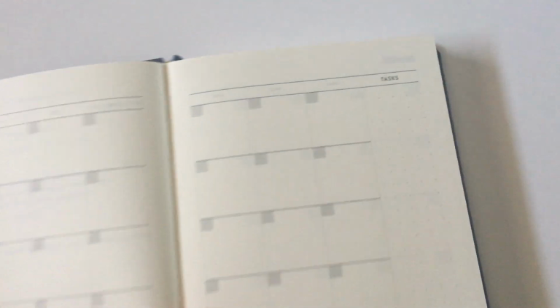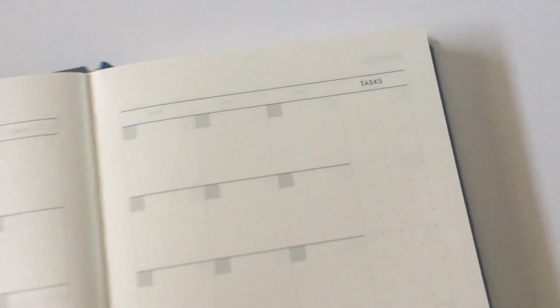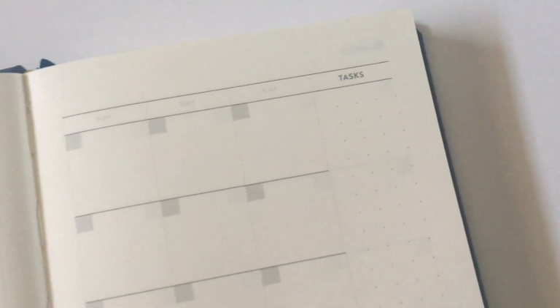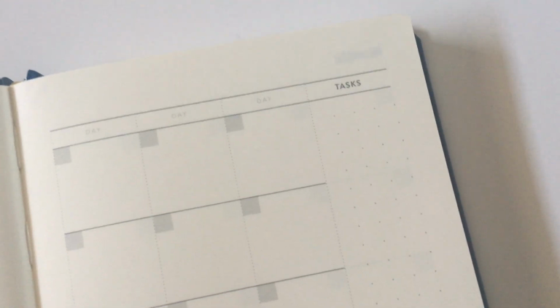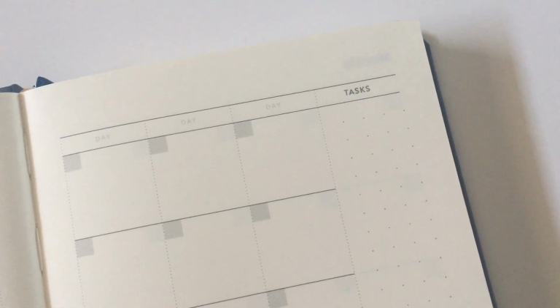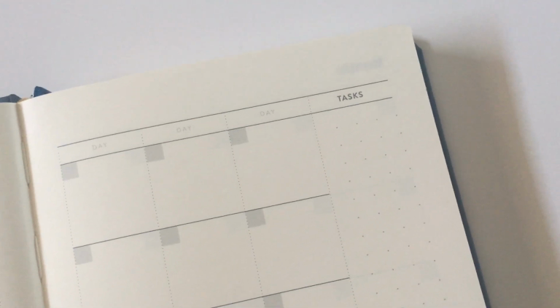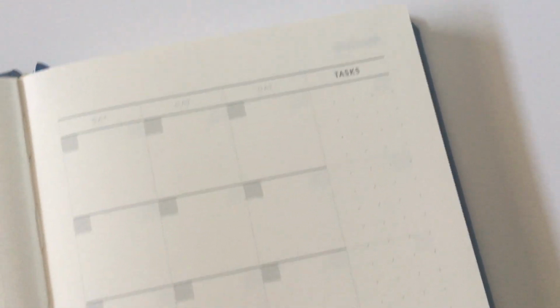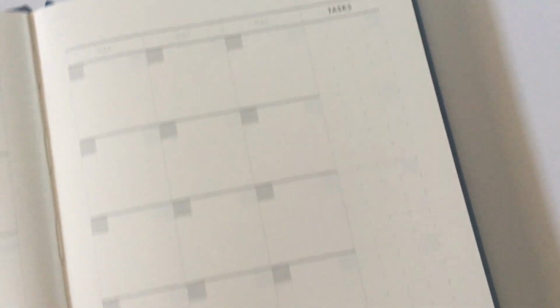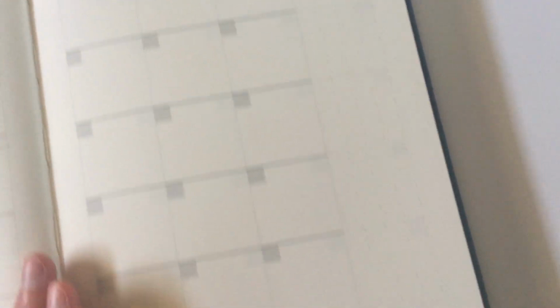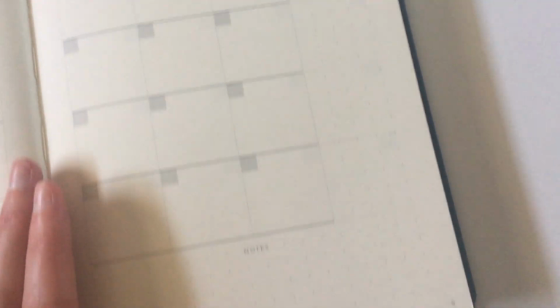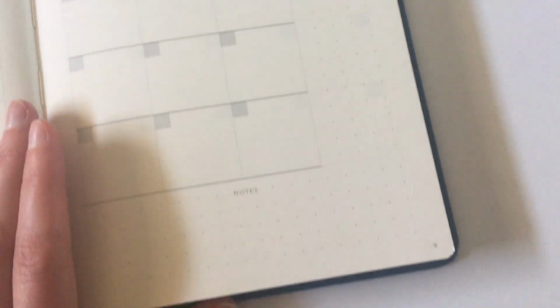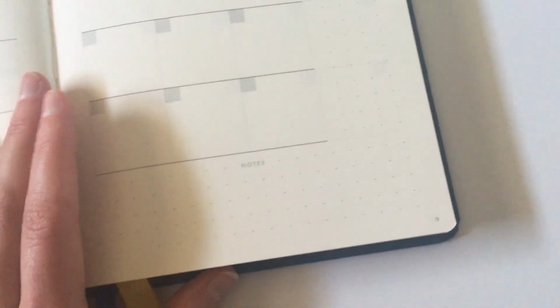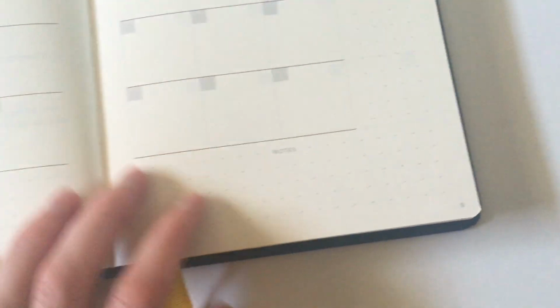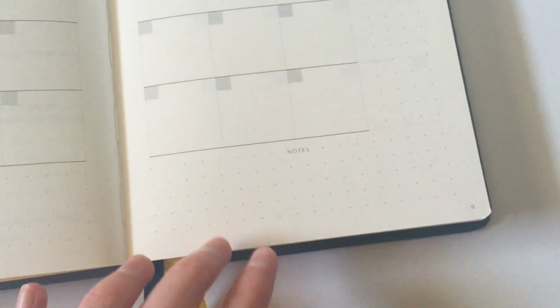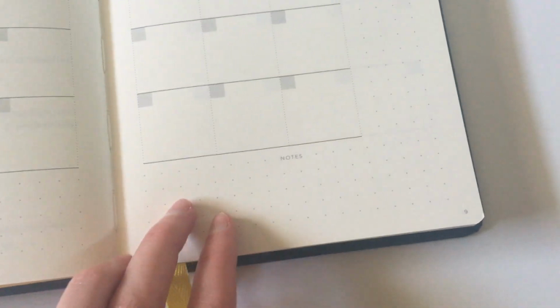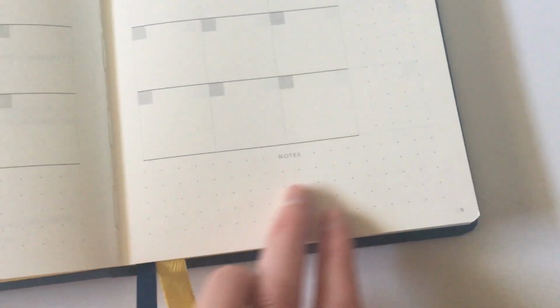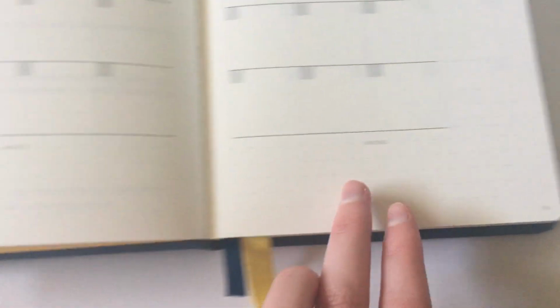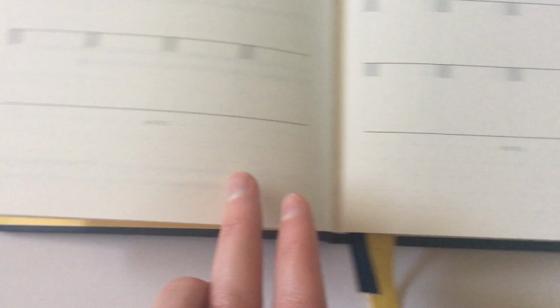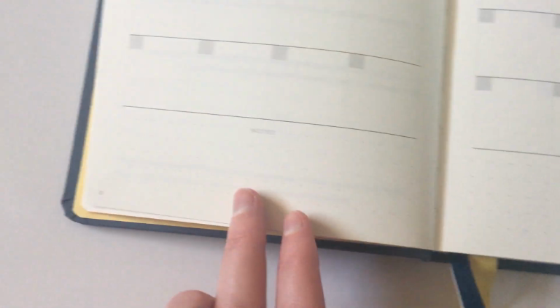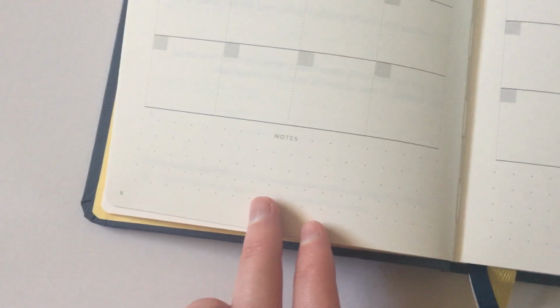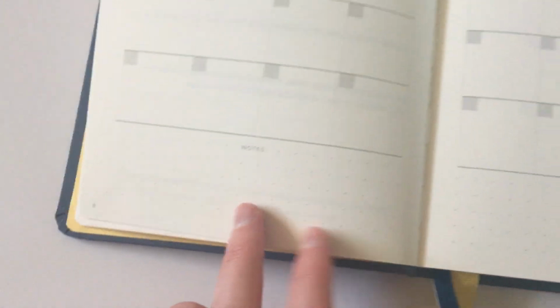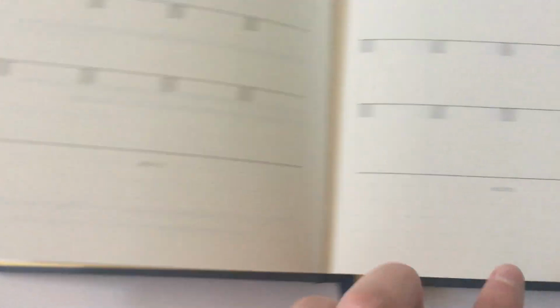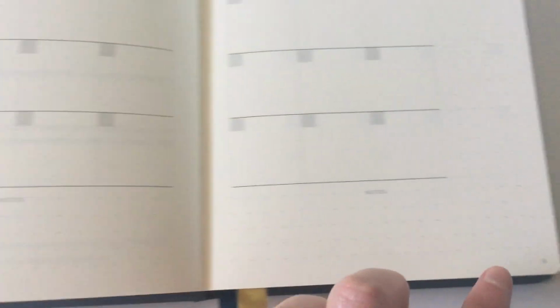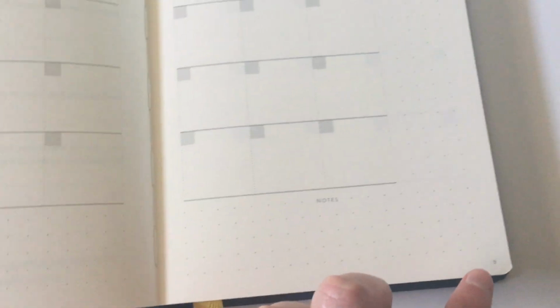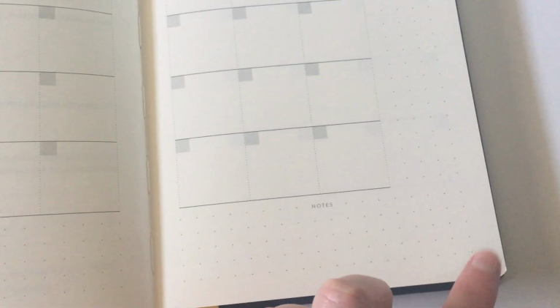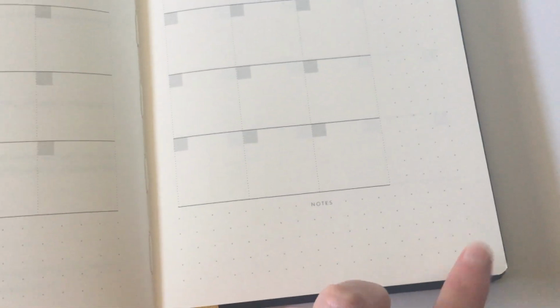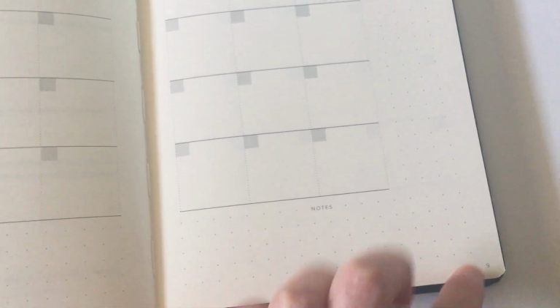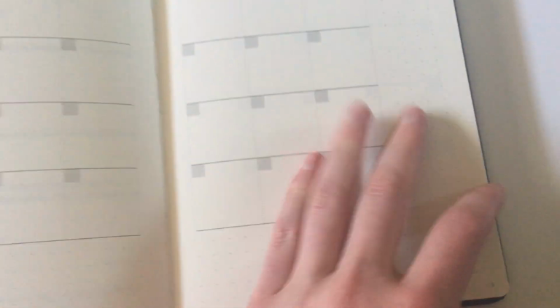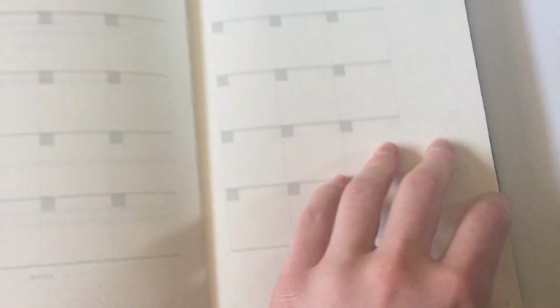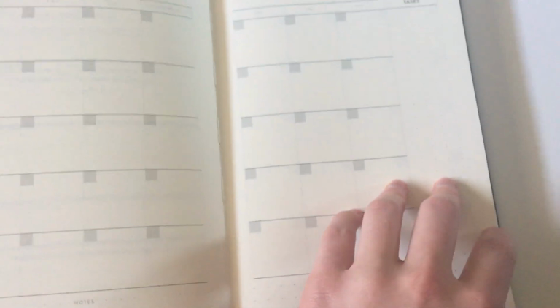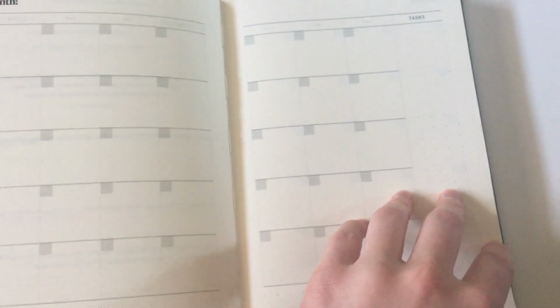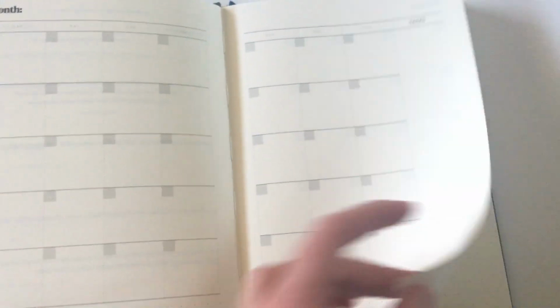You get a dot grid tasks sidebar, a notes section down the bottom, and then again all these are page numbered so you can find it easily.